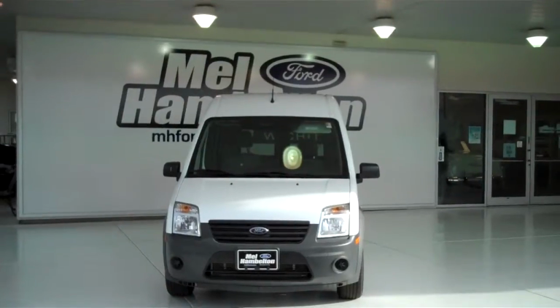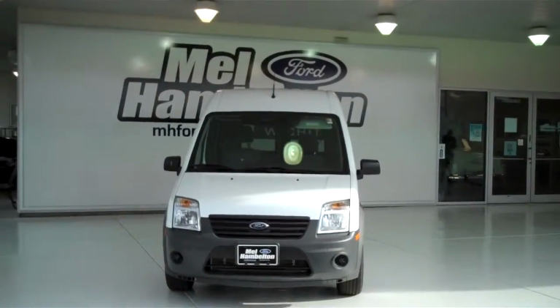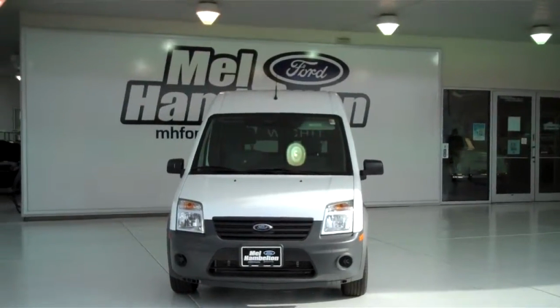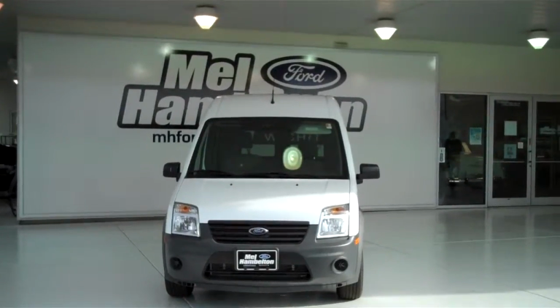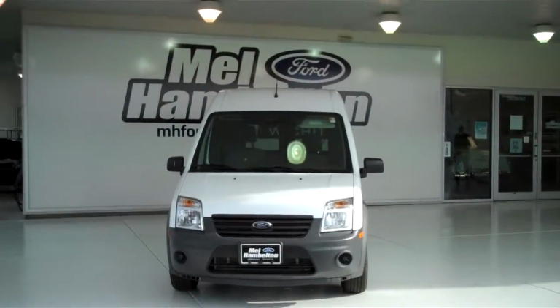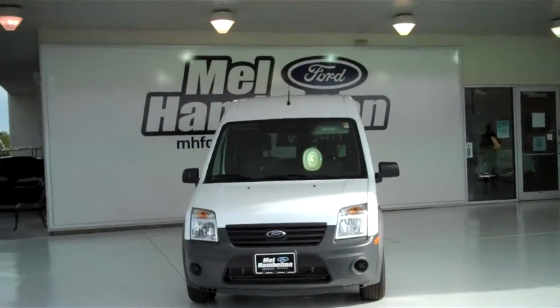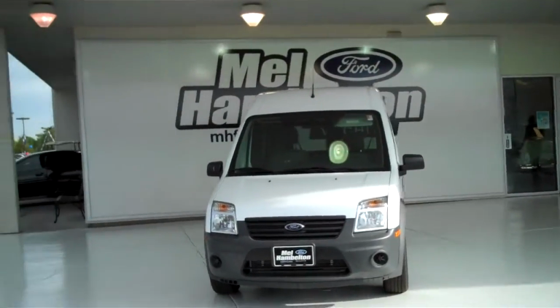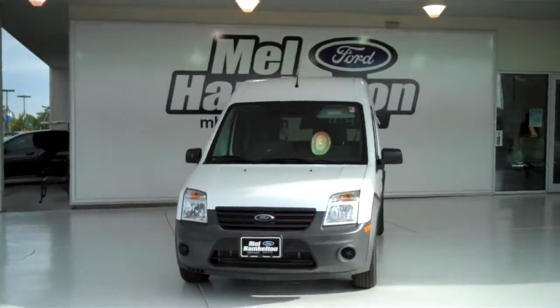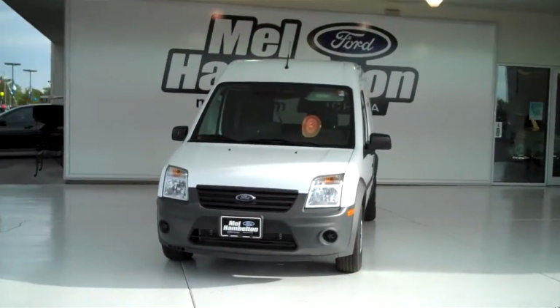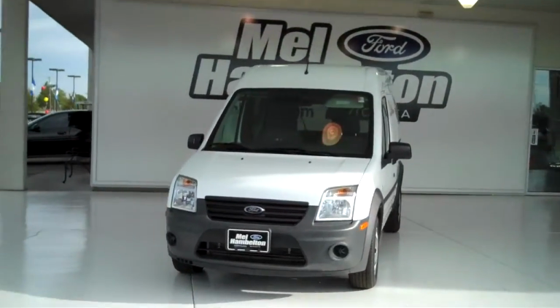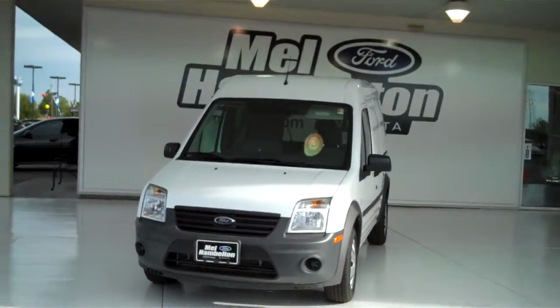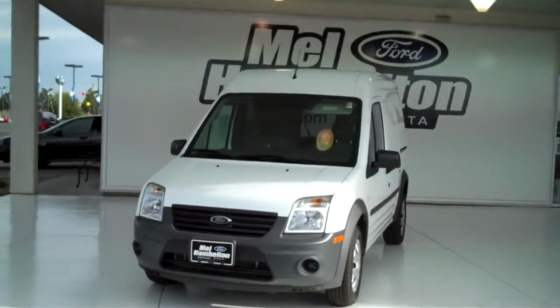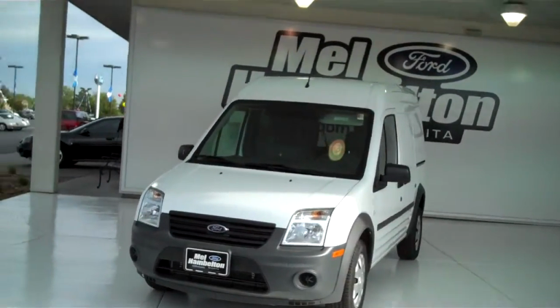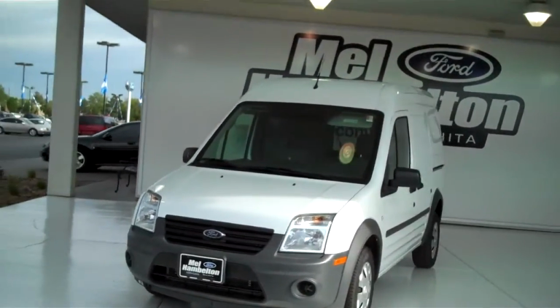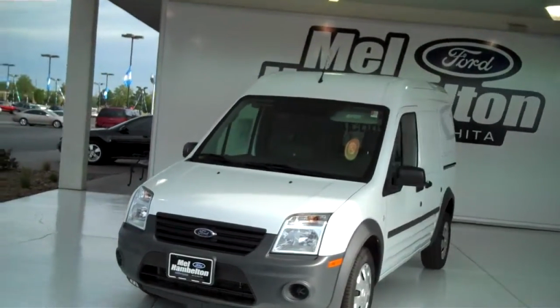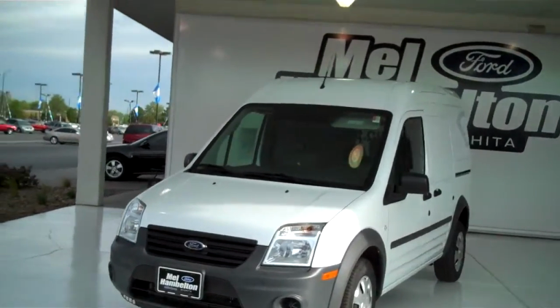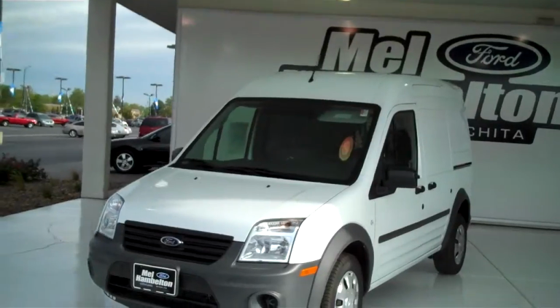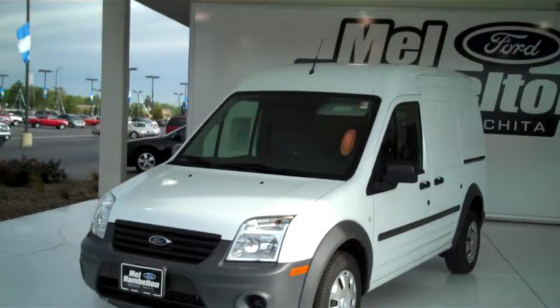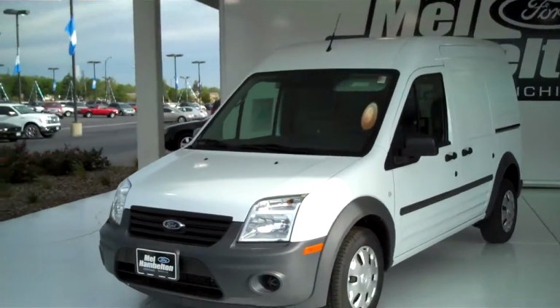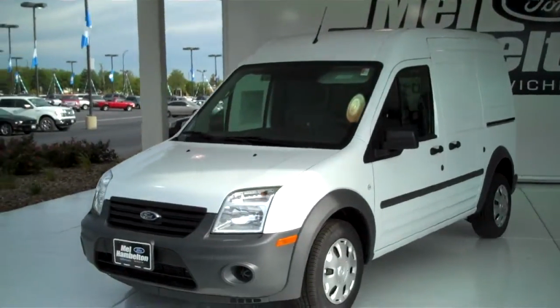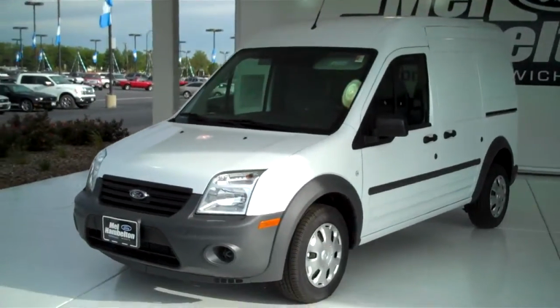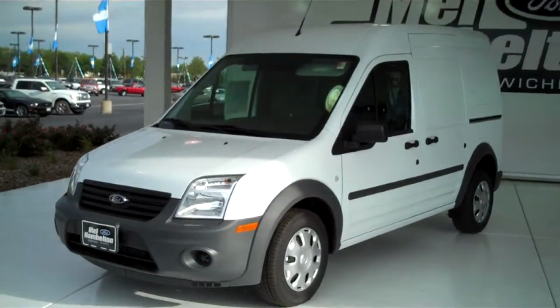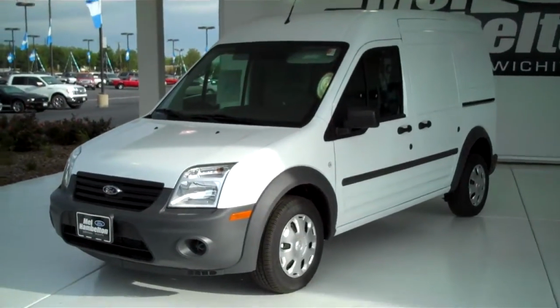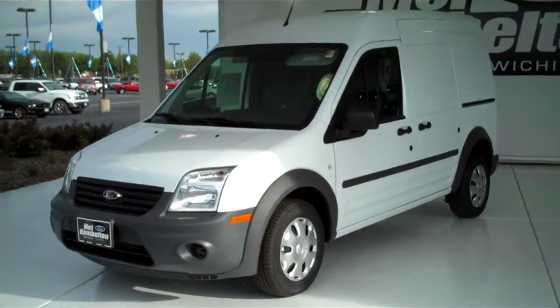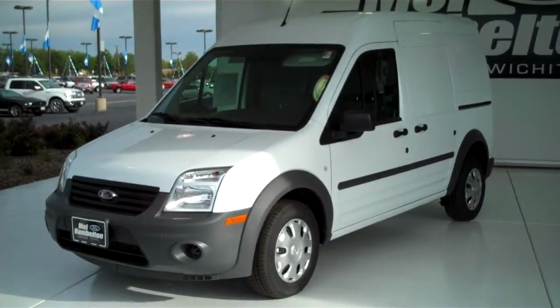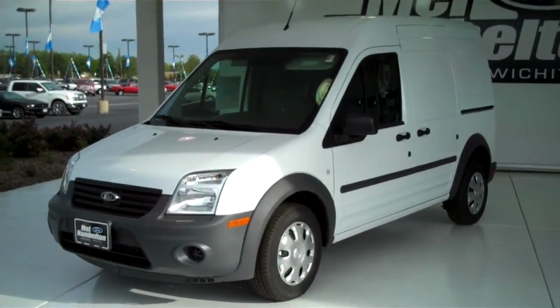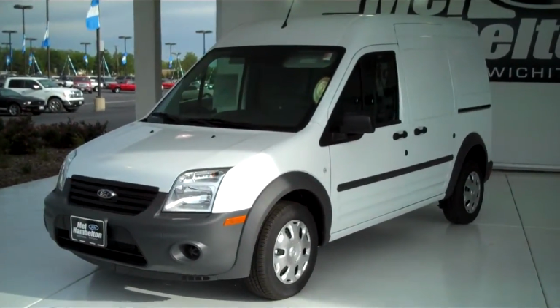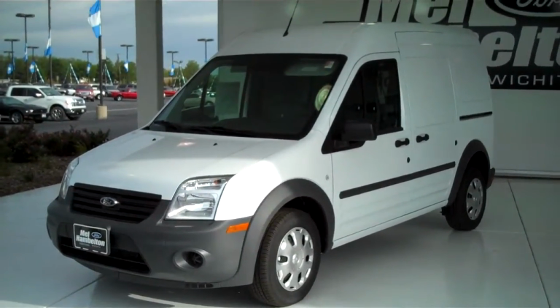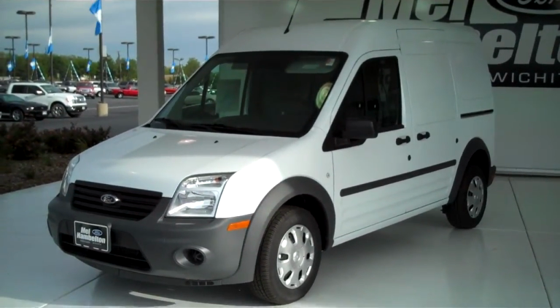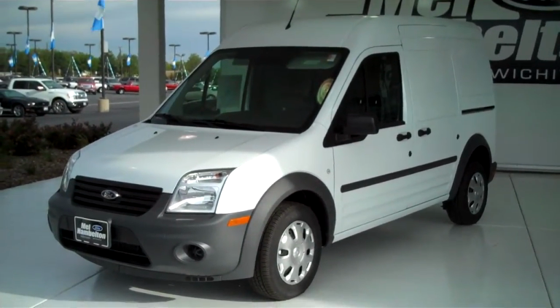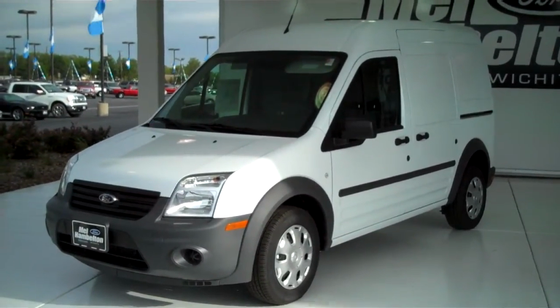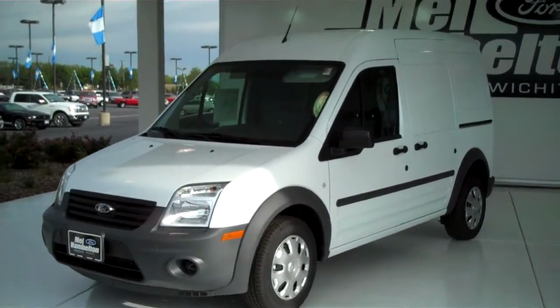11-11-27. Here we have a 2011 Transit Connect, white in color. This one here is brand new — everything is in brand new condition.